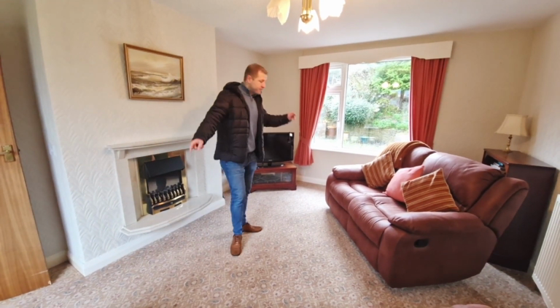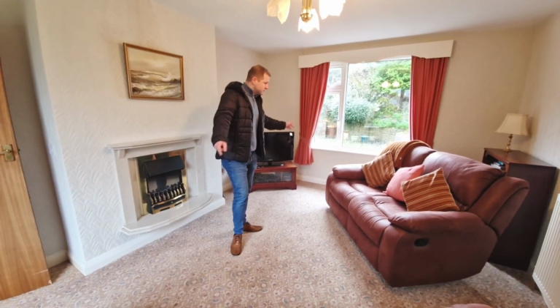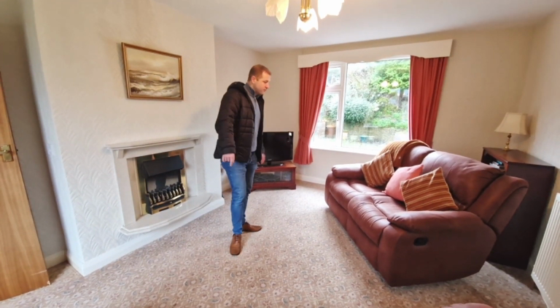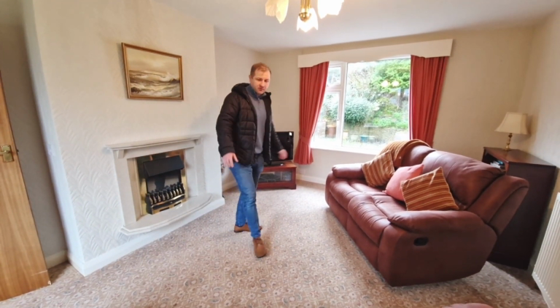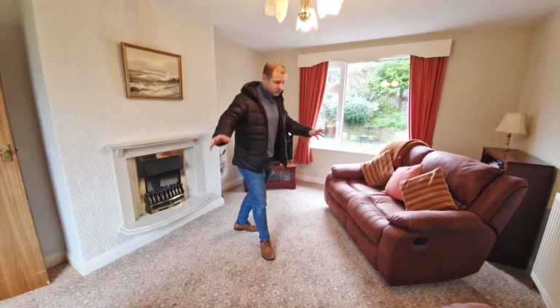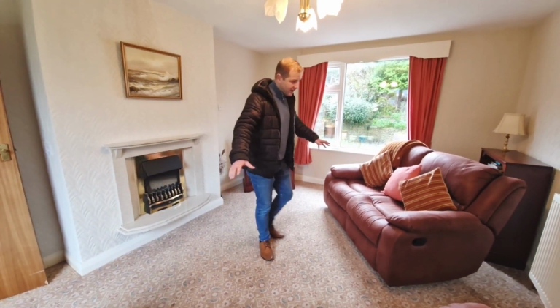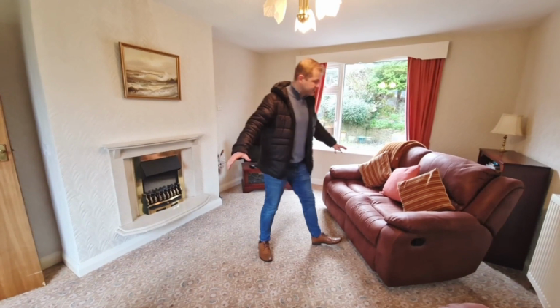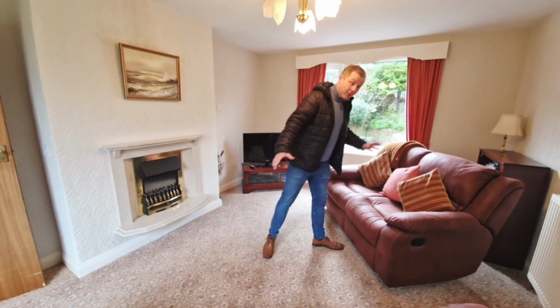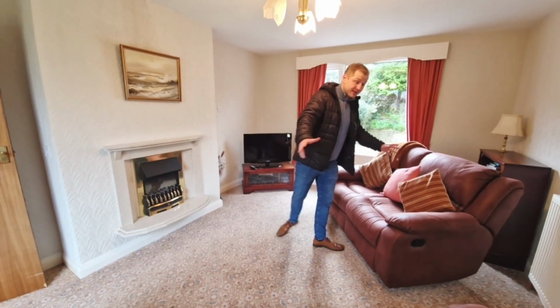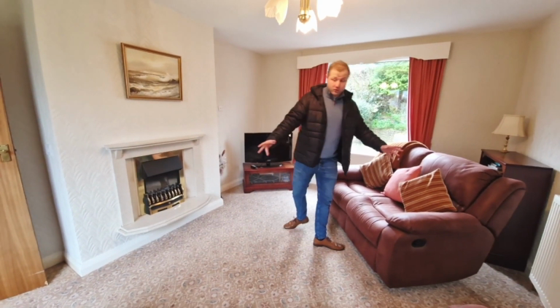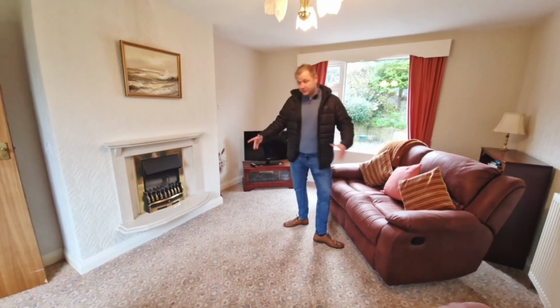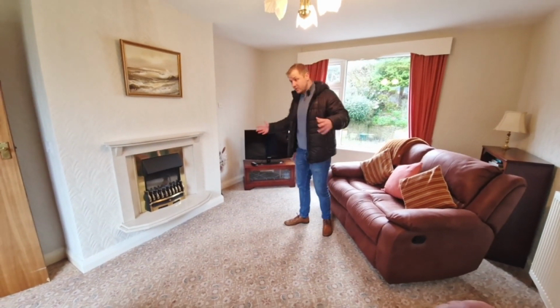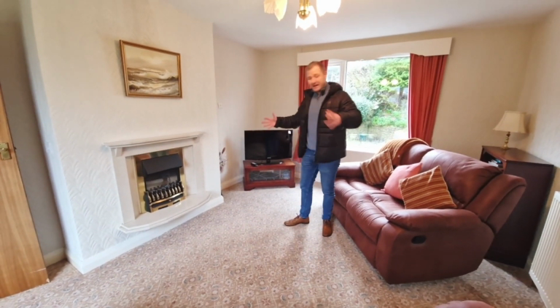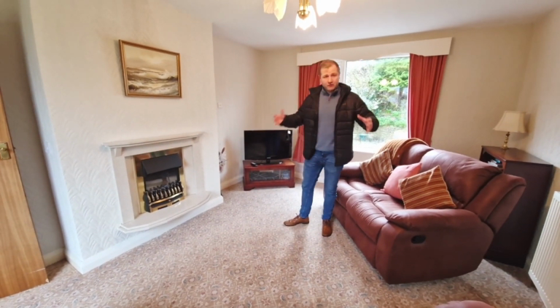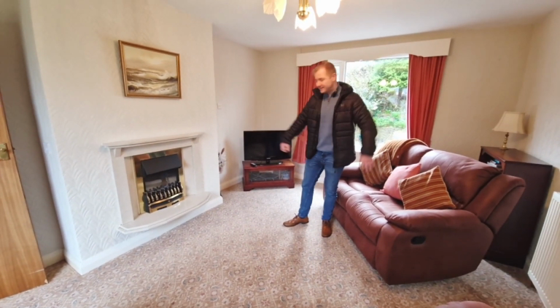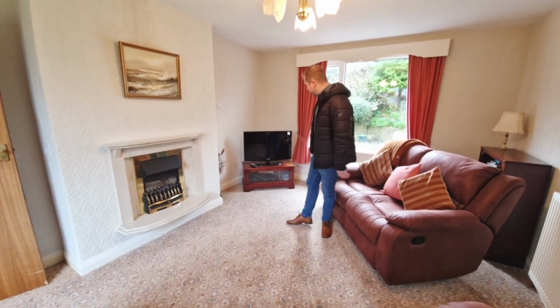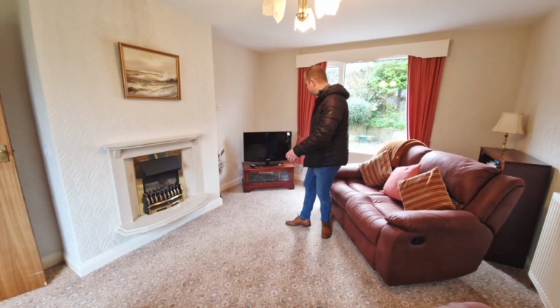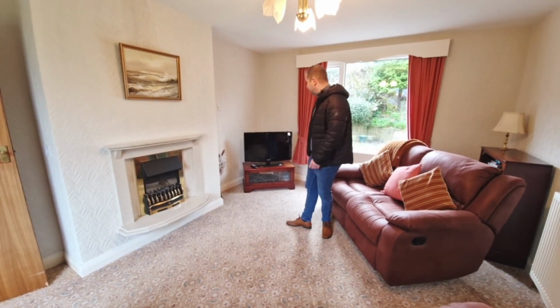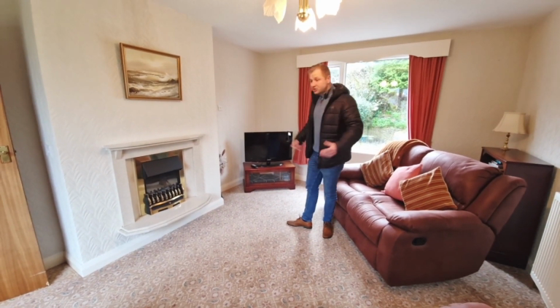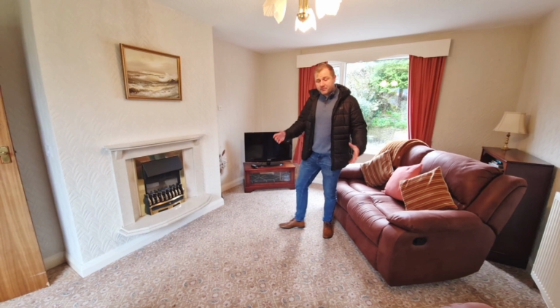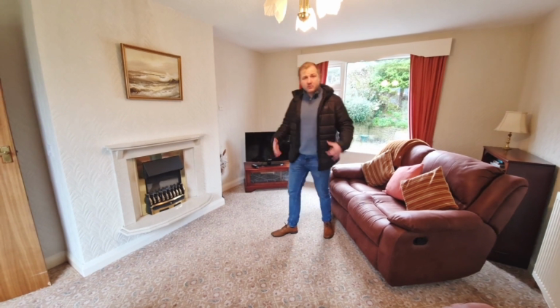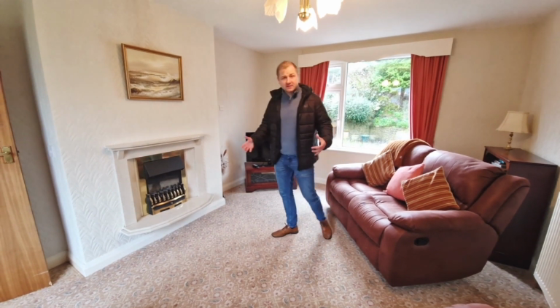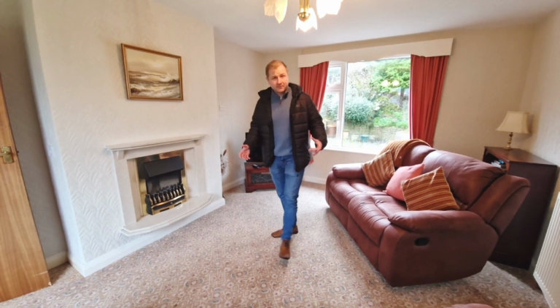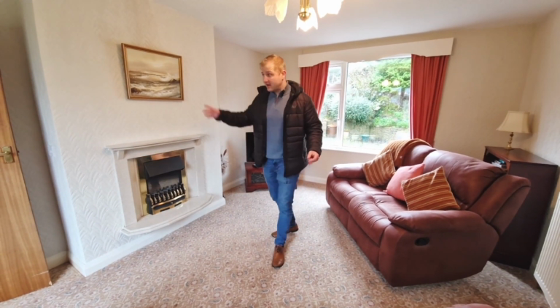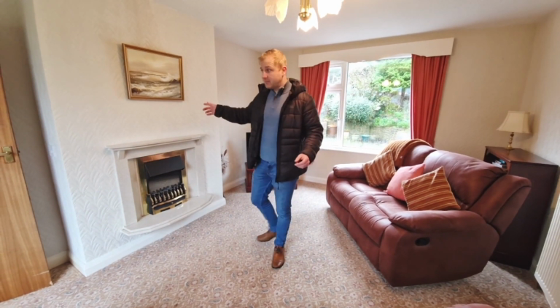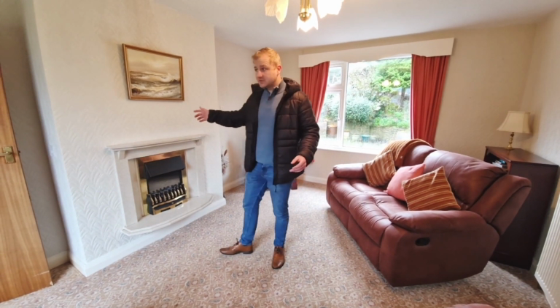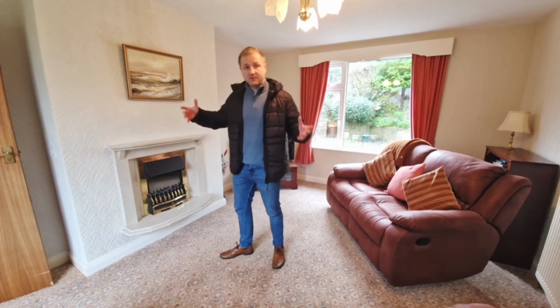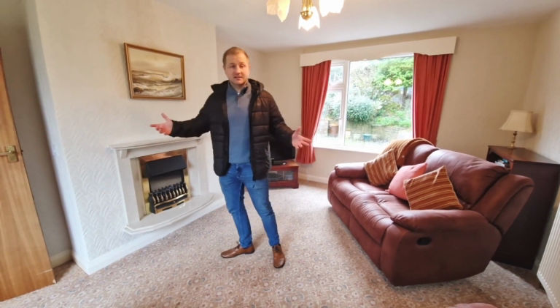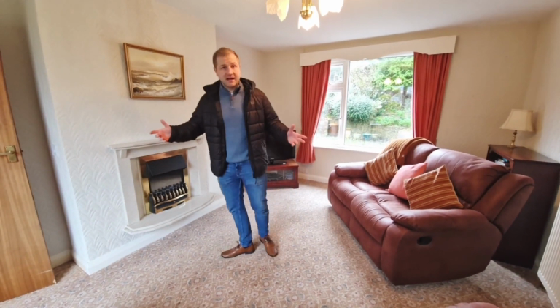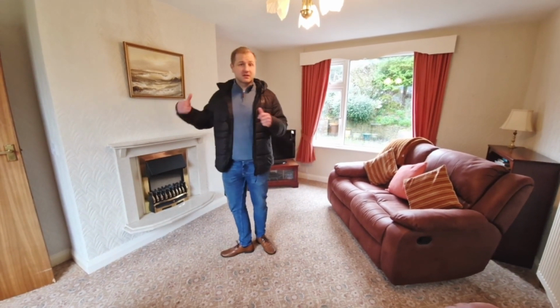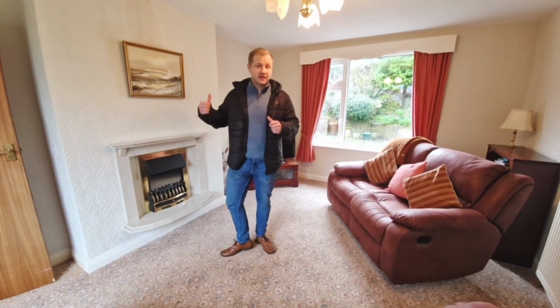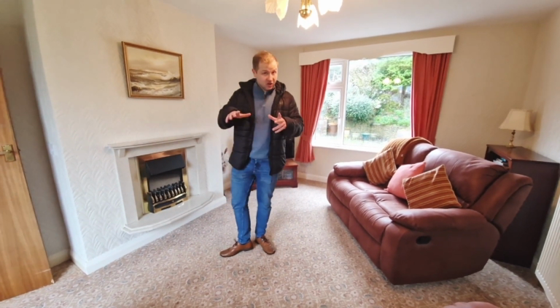Dual aspect windows letting in bags of light from the front and the rear. We've got two couches here as well, not pushed against the walls, so it's showing you the space on offer in this lounge. The joy with bungalows is the versatility — with three bedrooms, if you want a separate dining room to the kitchen diner, you can do that.